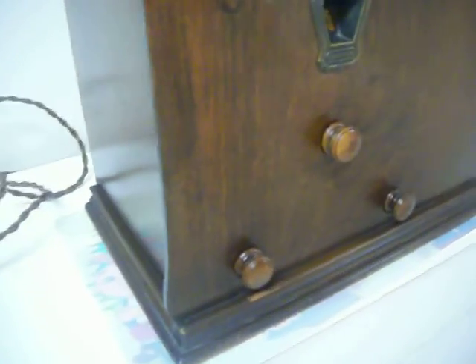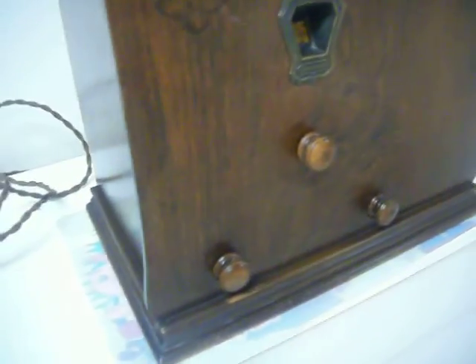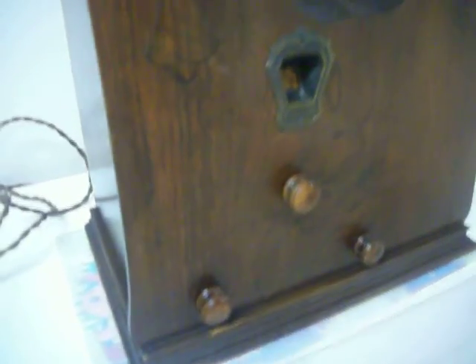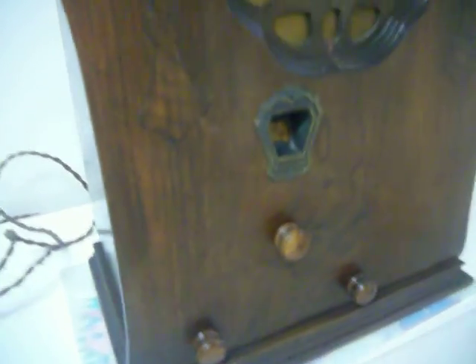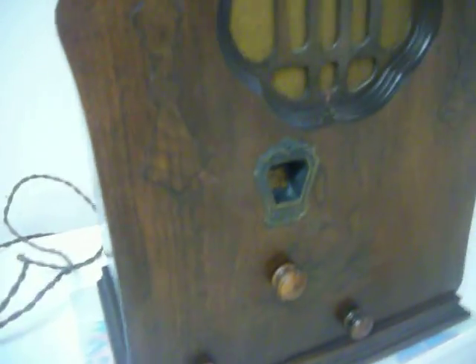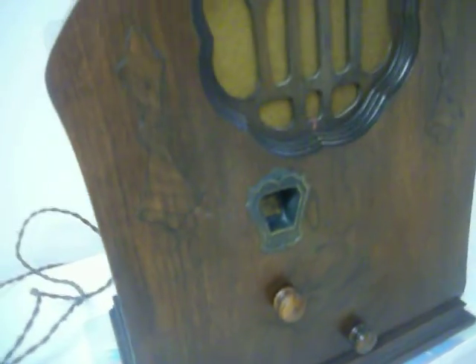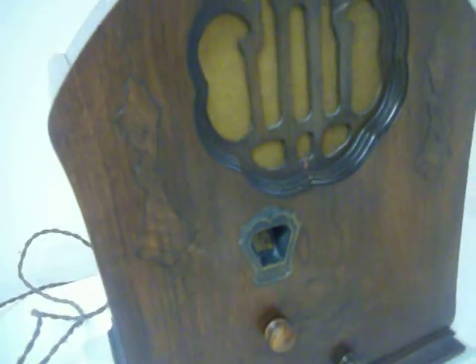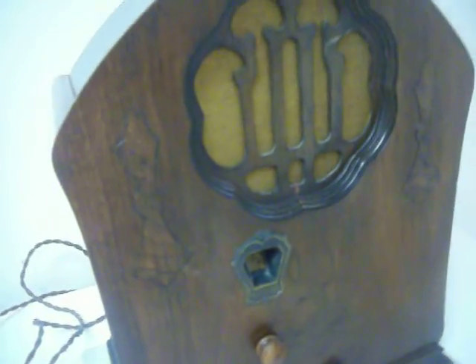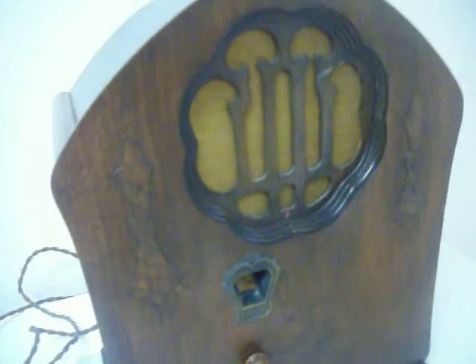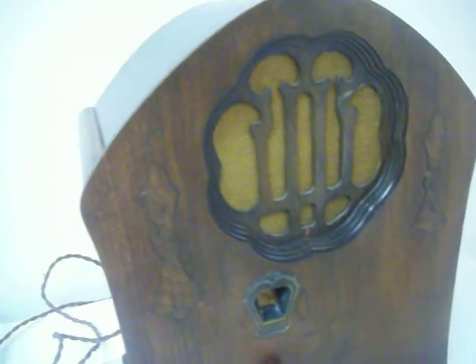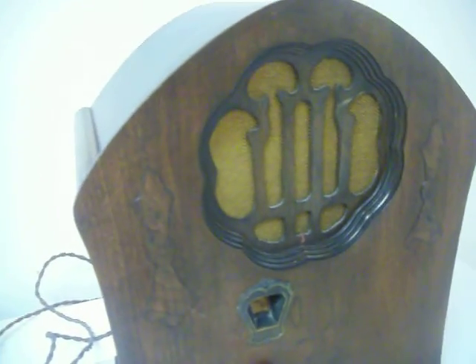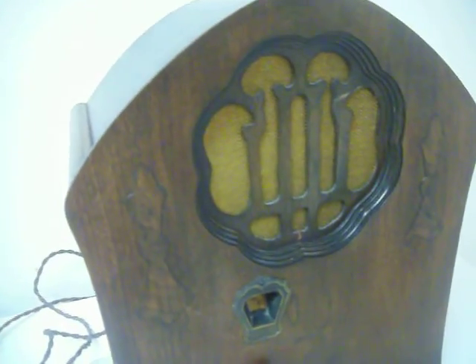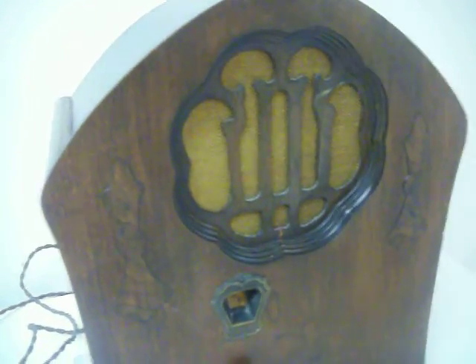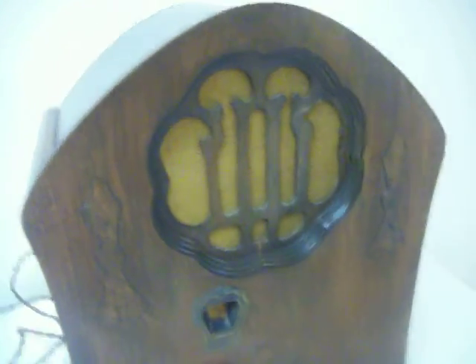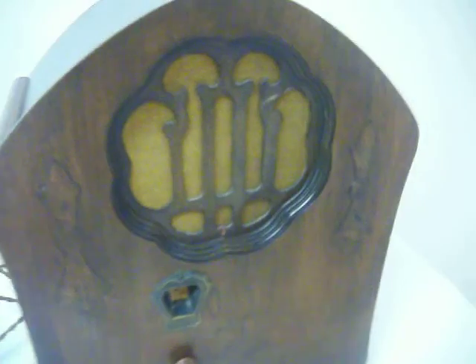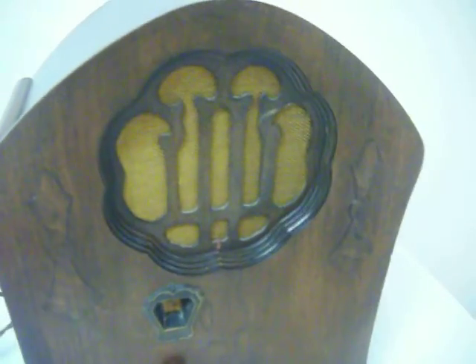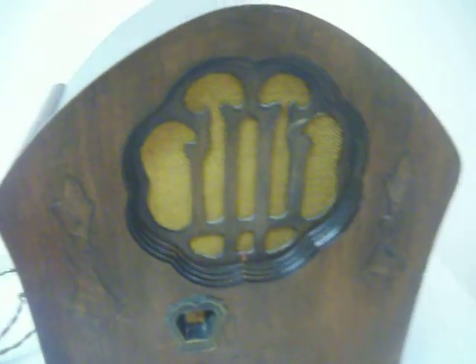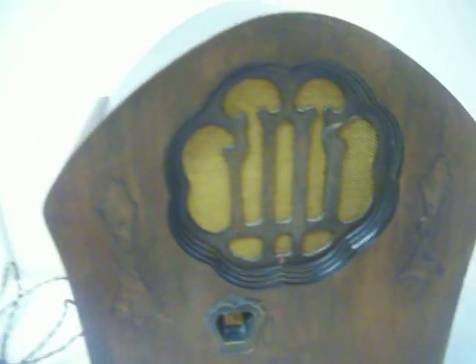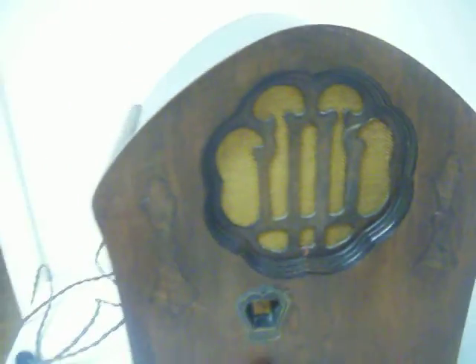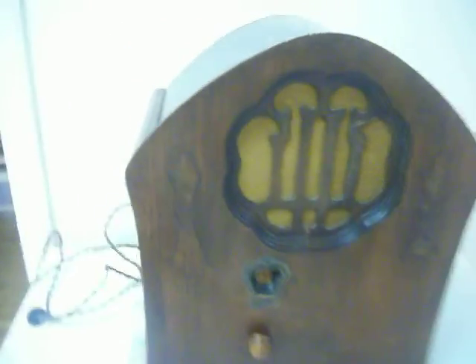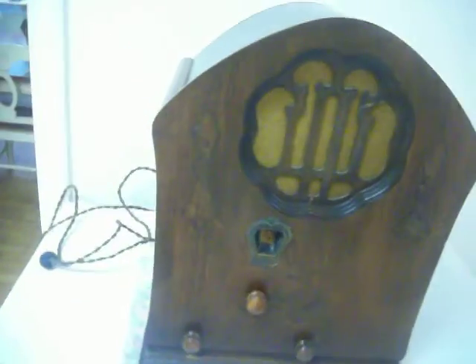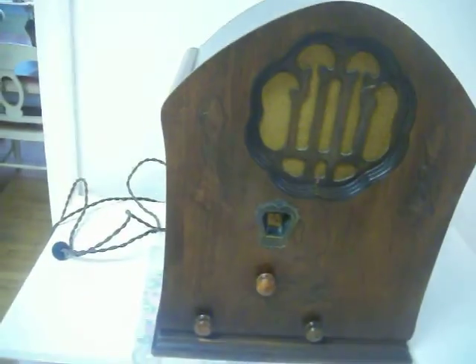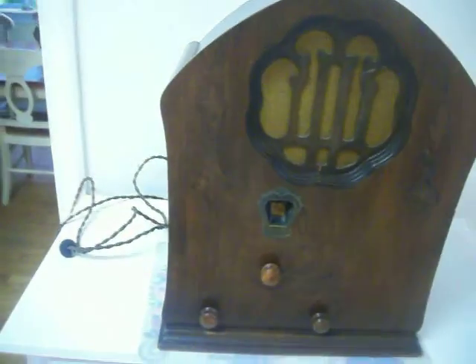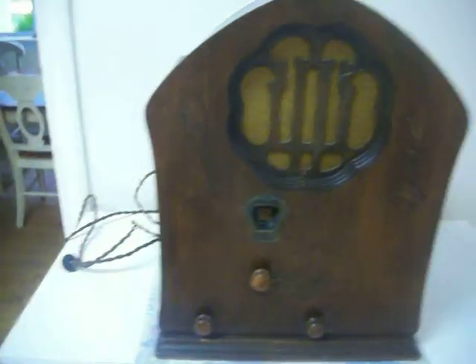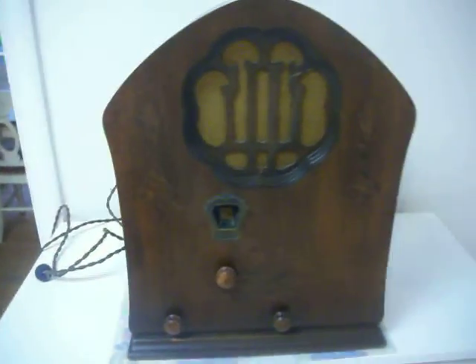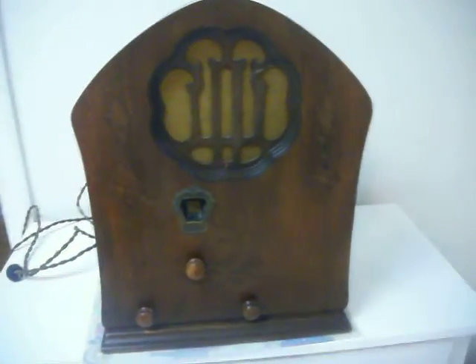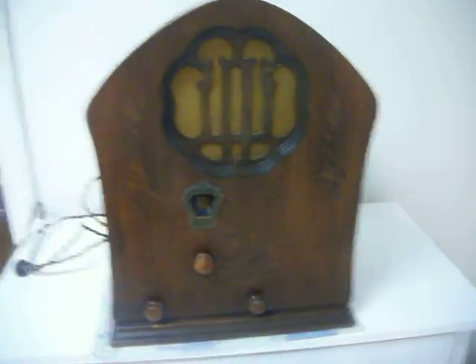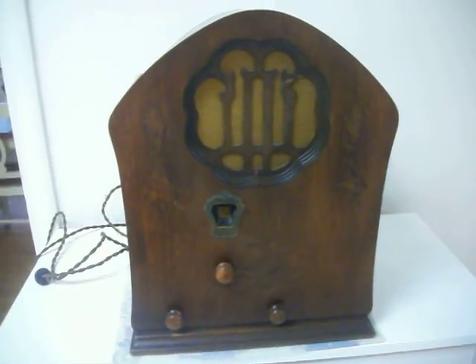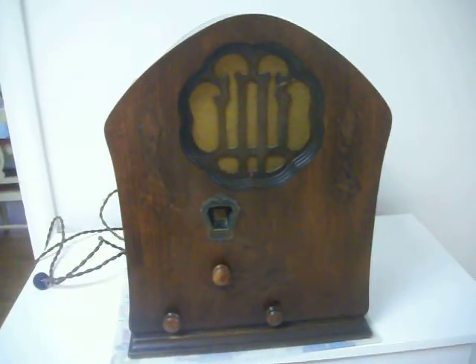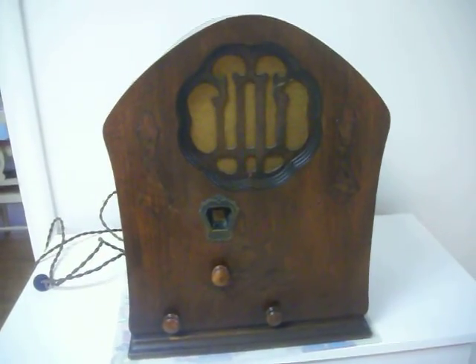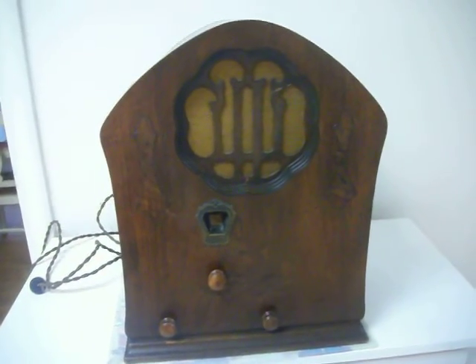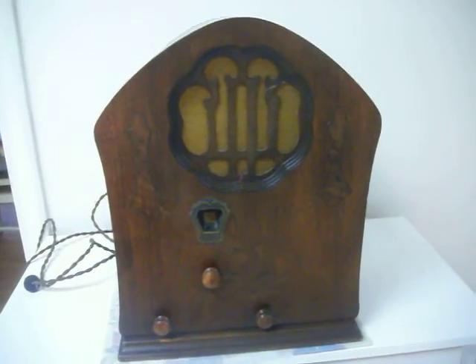The radio itself does not work. It's complete — the tubes light up and there's a low hum. It just needs a little bit of maintenance to work.